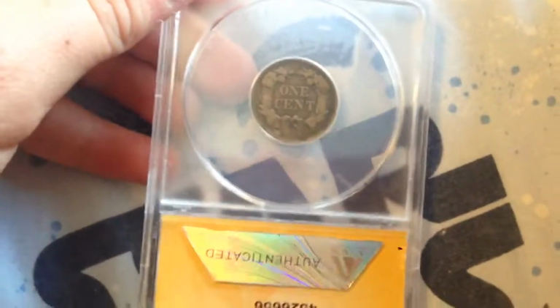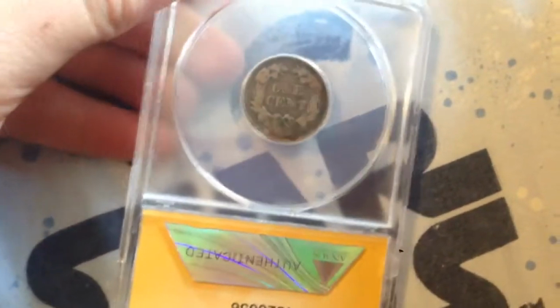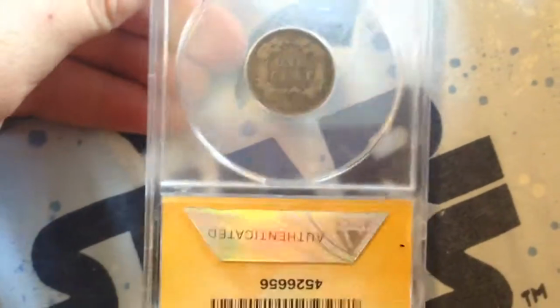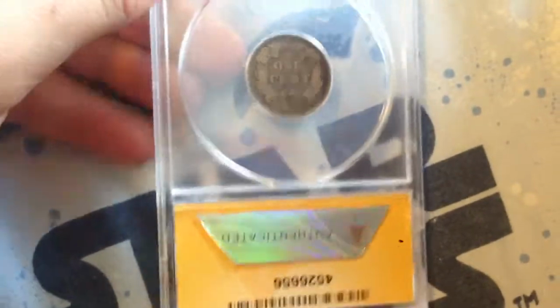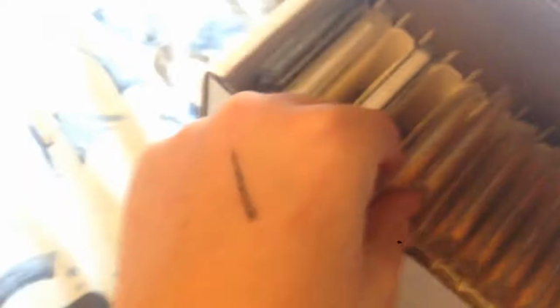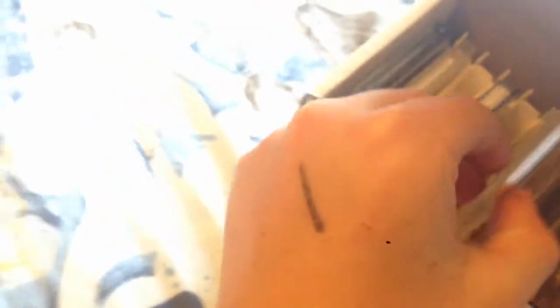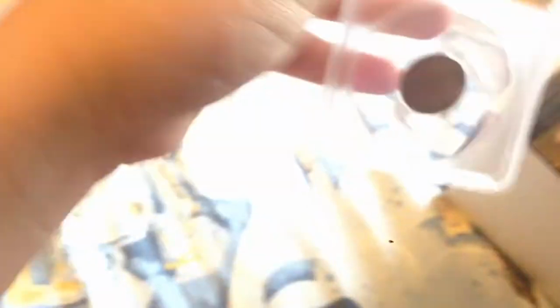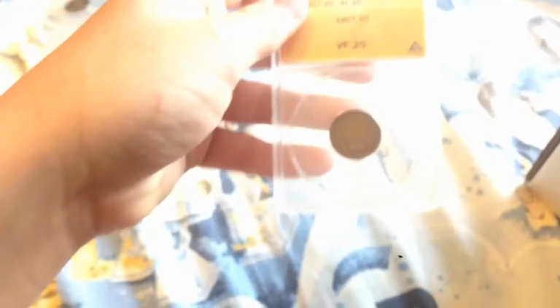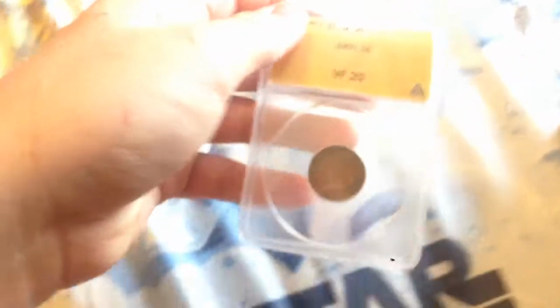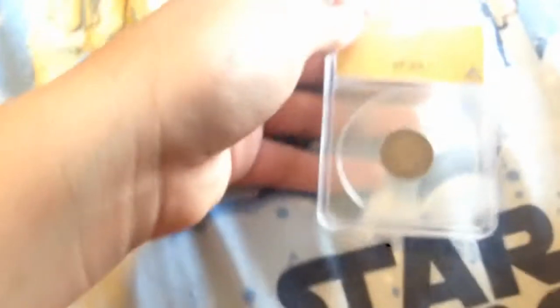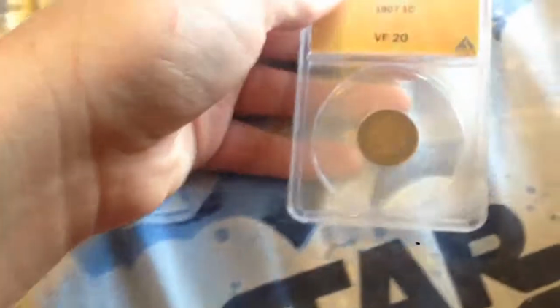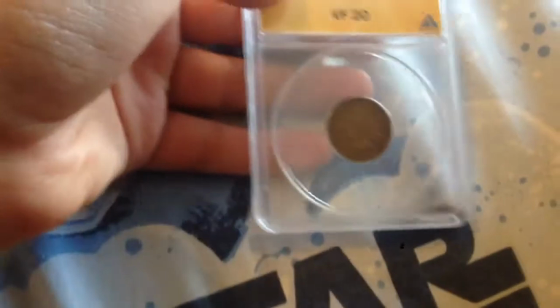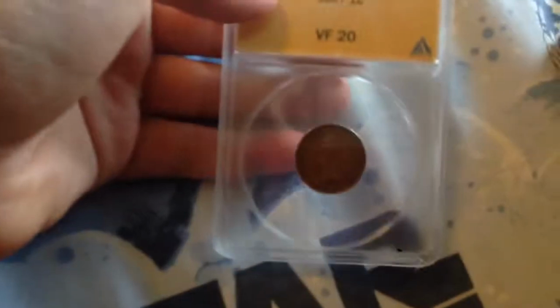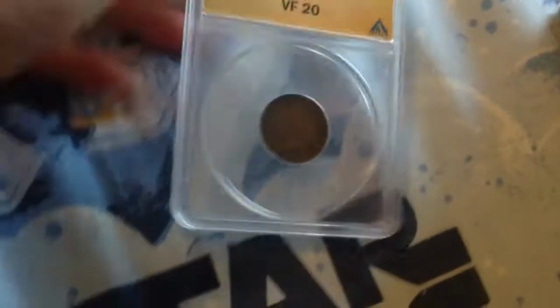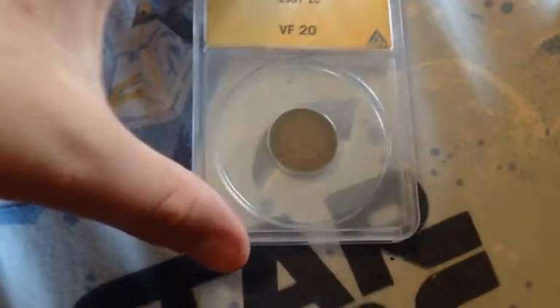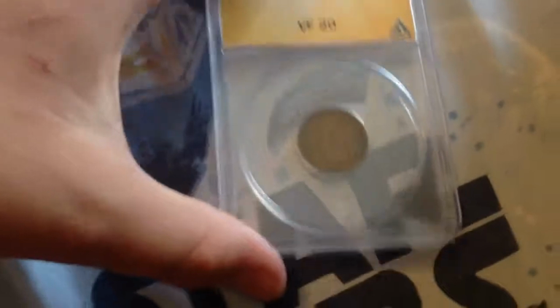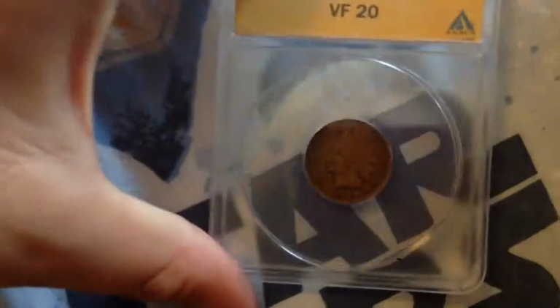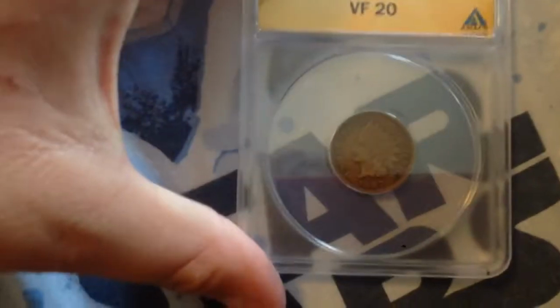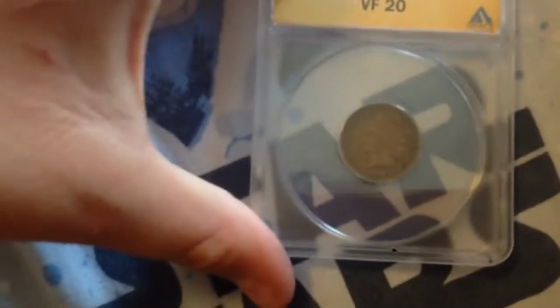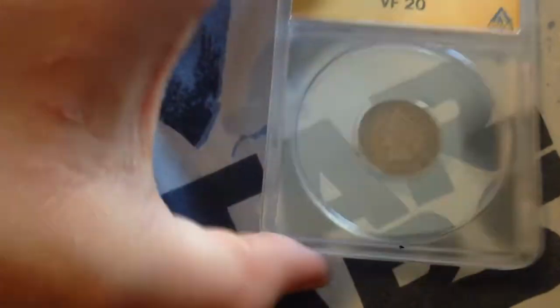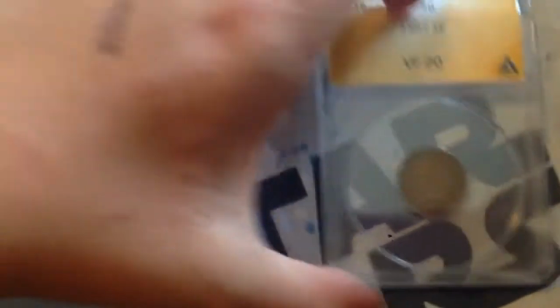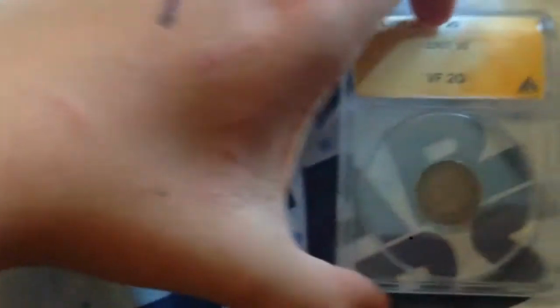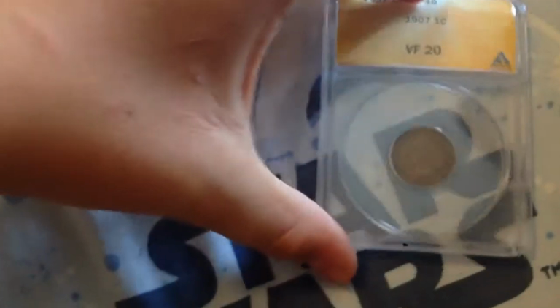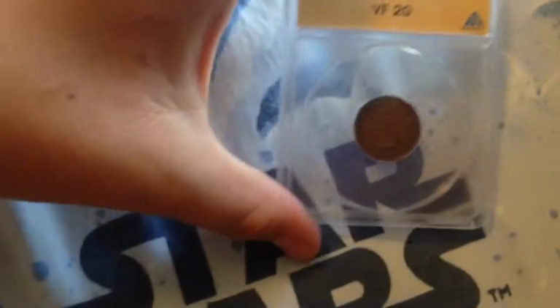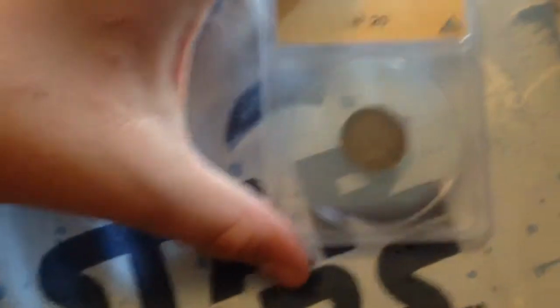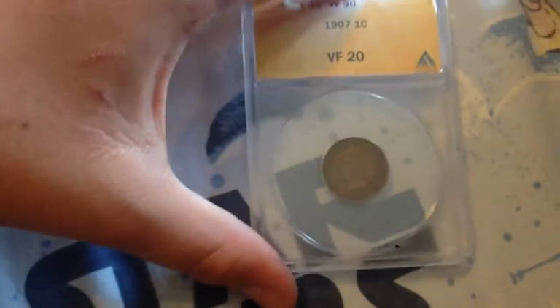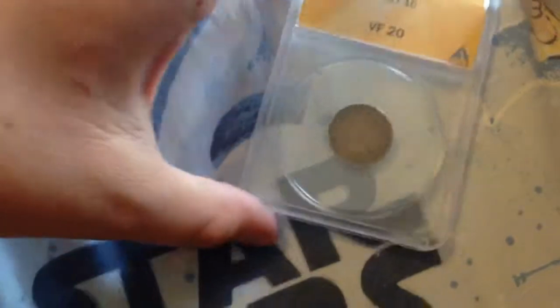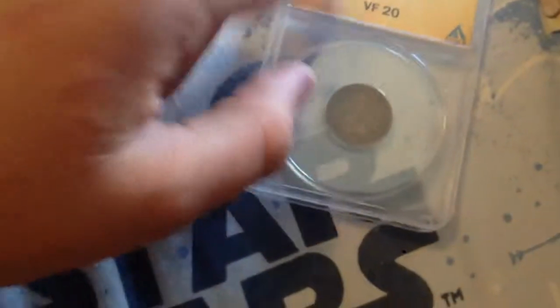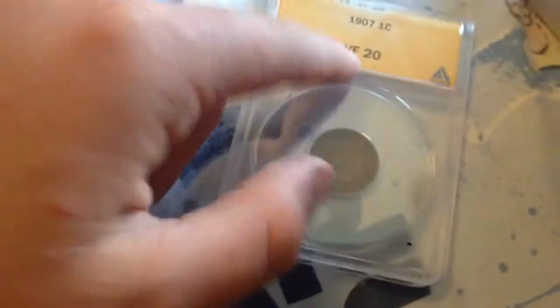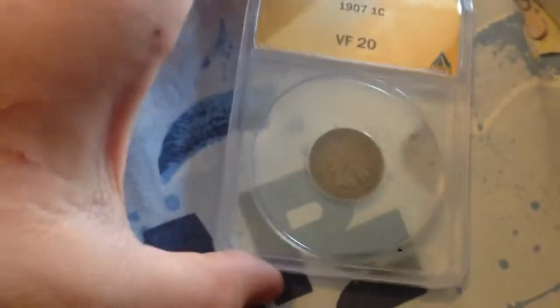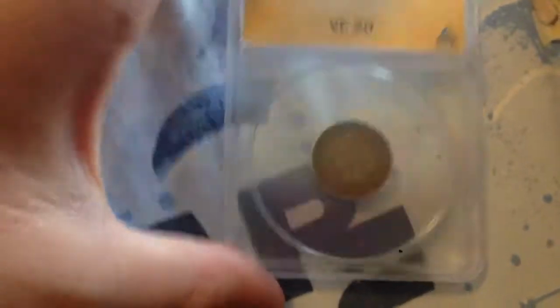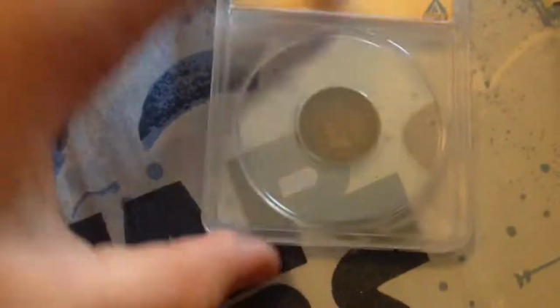The next coin is a 1907 Indian Head cent. I thought this would be a Very Fine 20, and it was a Very Fine 20 — so I got that one right.